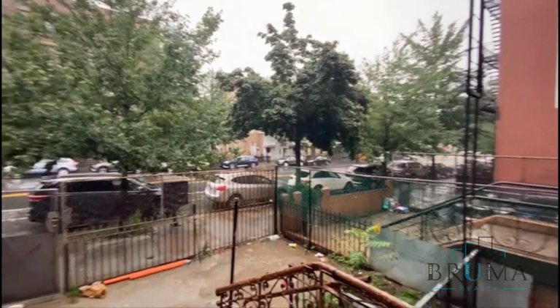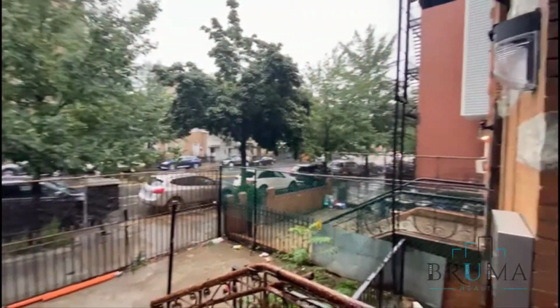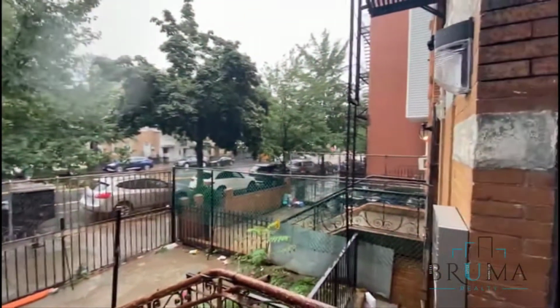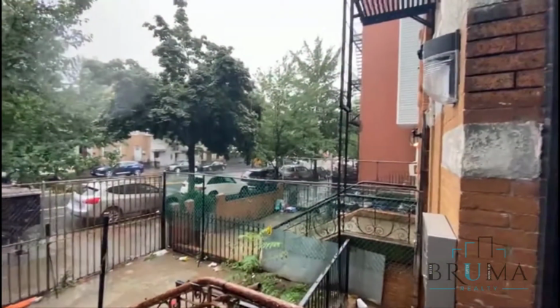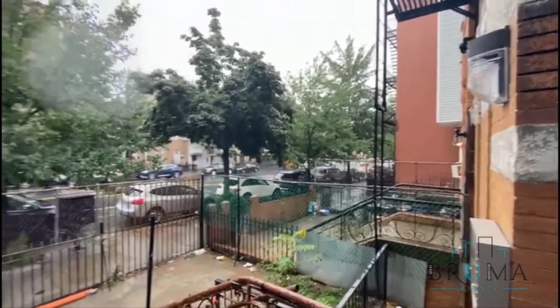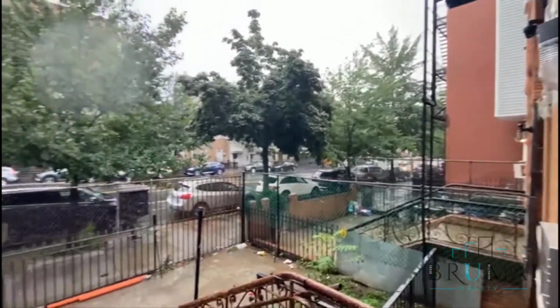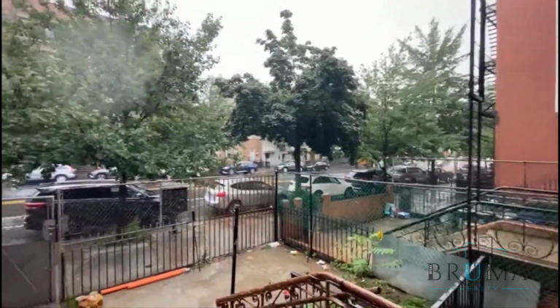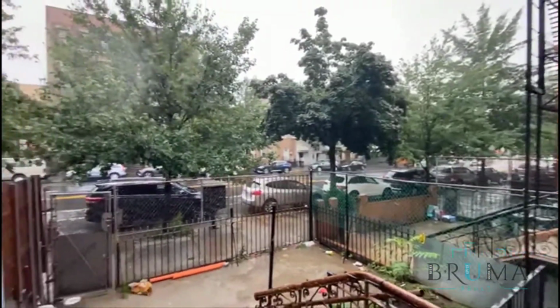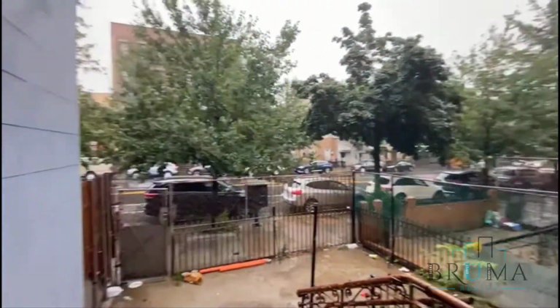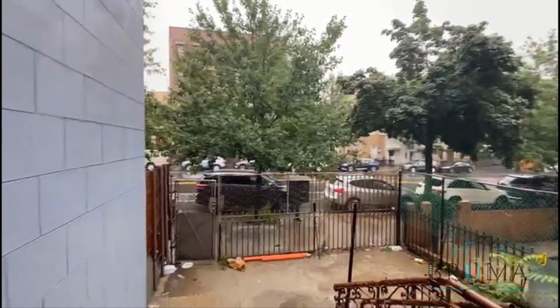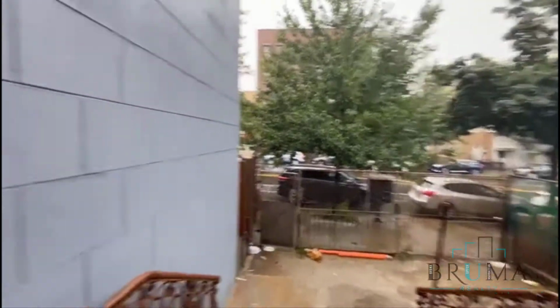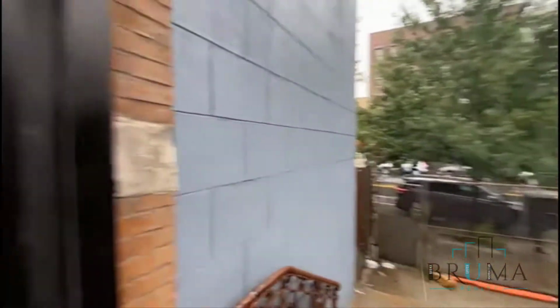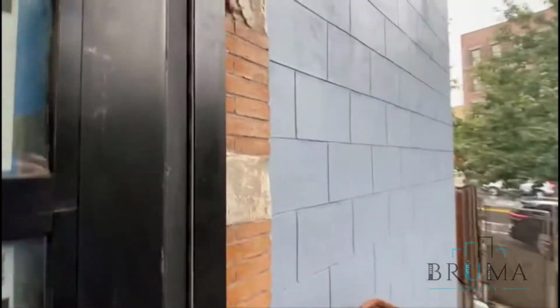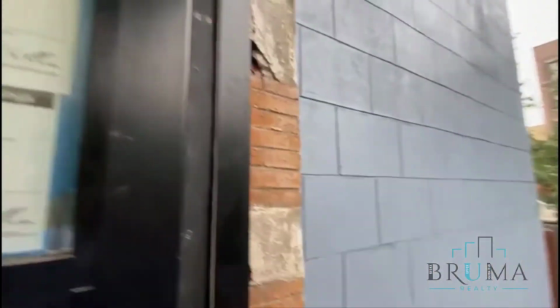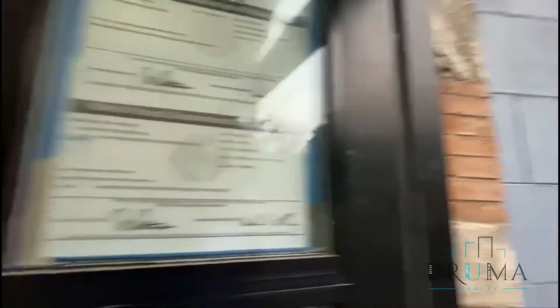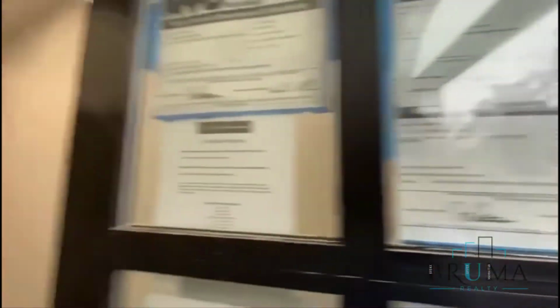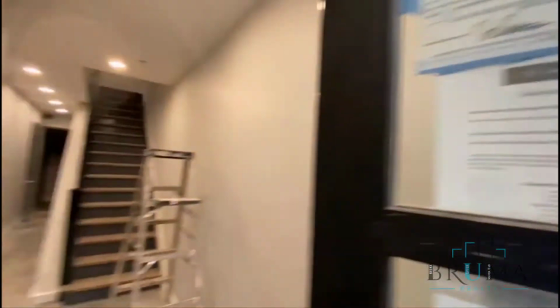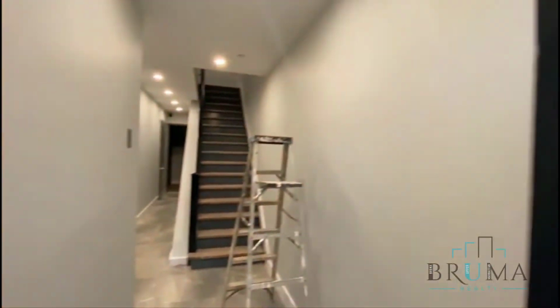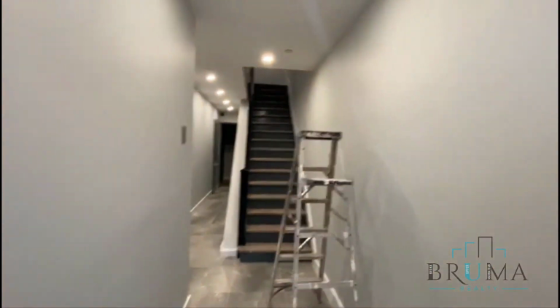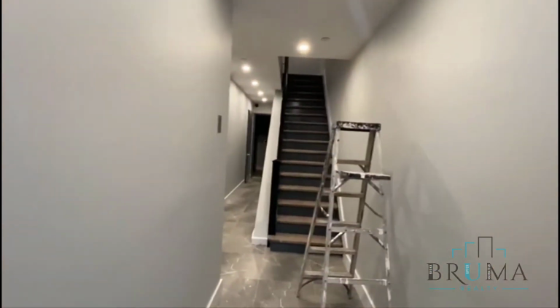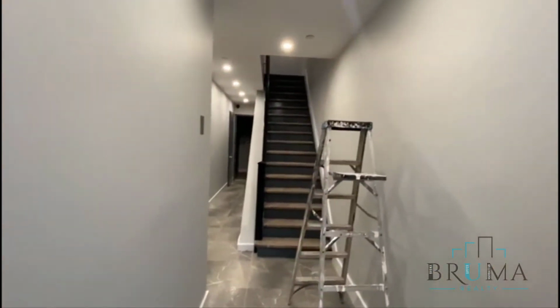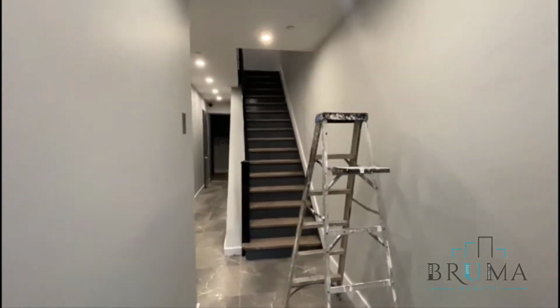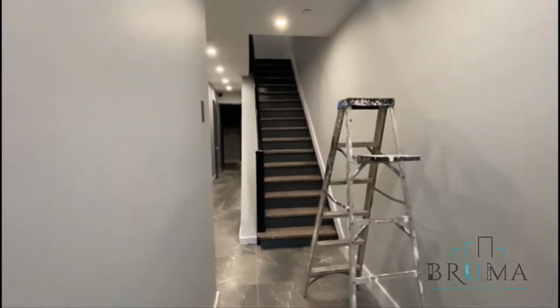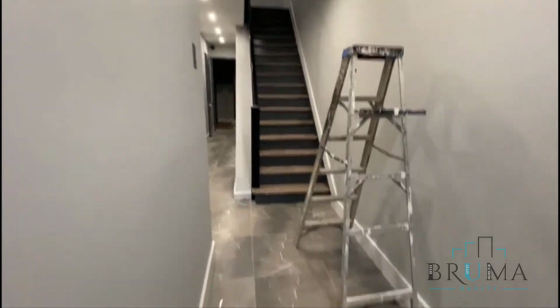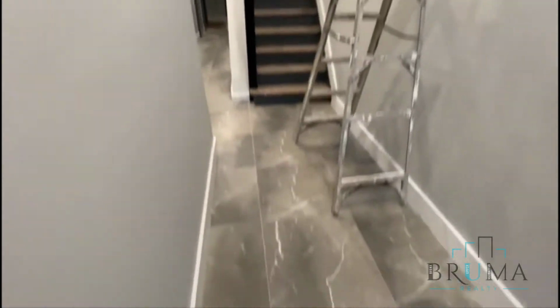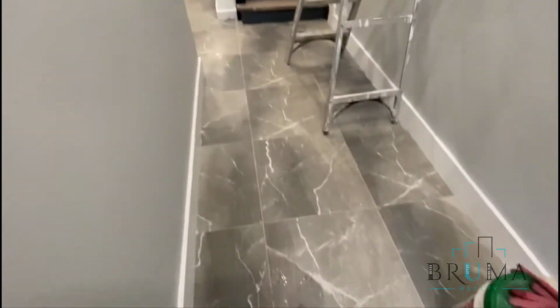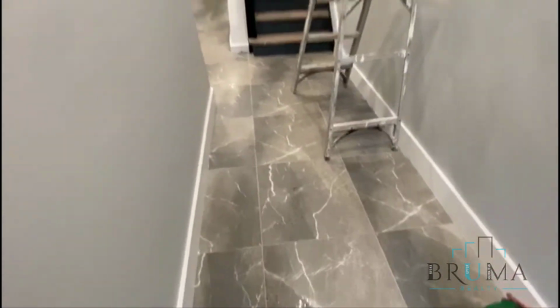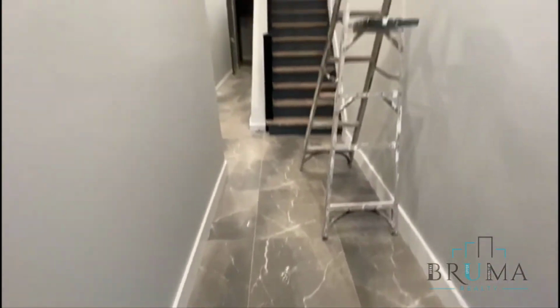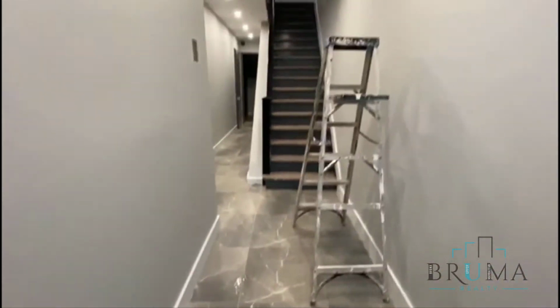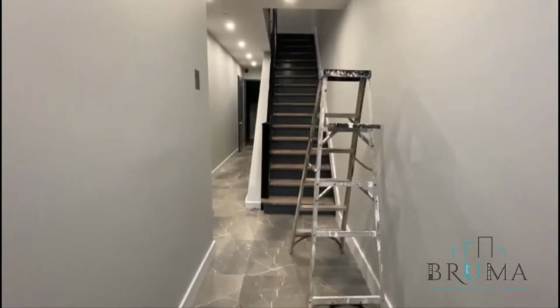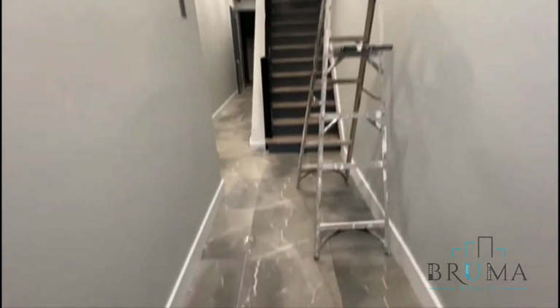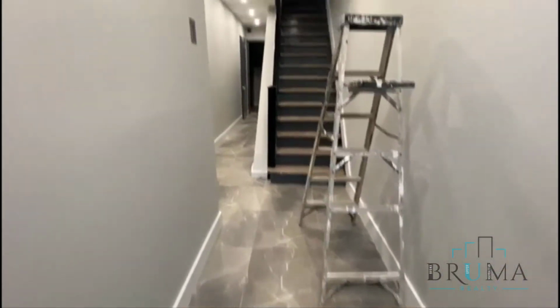Welcome to 725 Prospect Avenue. This is a beautiful, fully redone building. They're finishing up the work nowadays. Beautiful lobby.